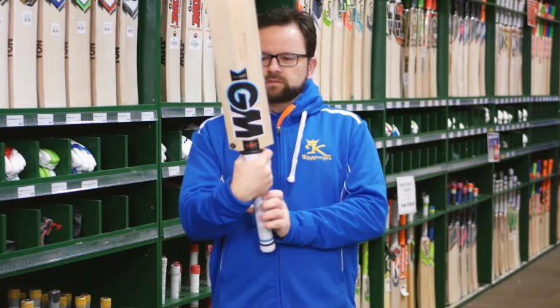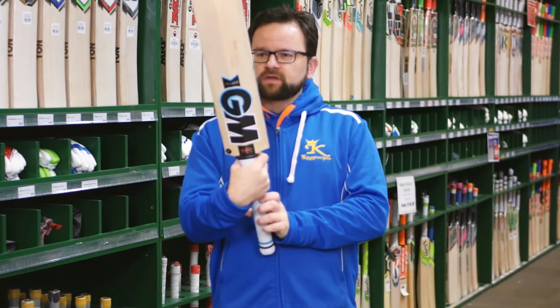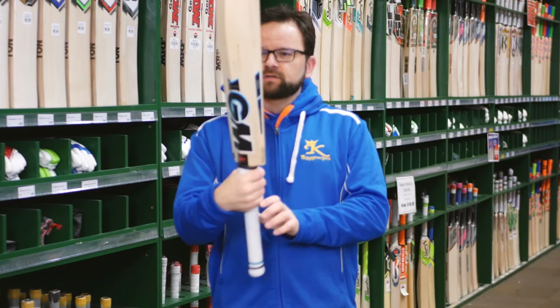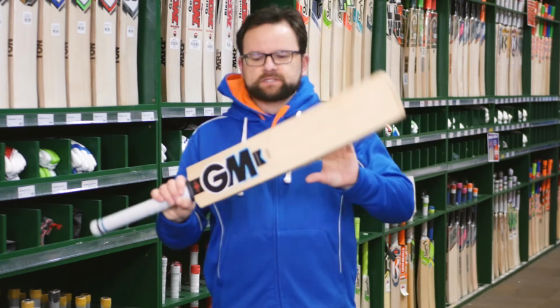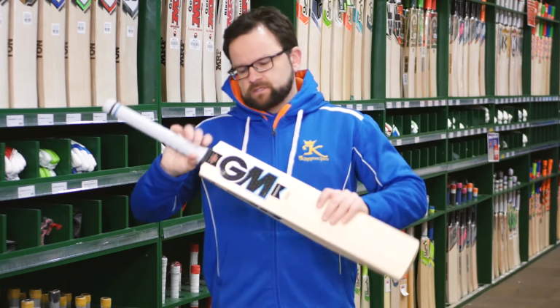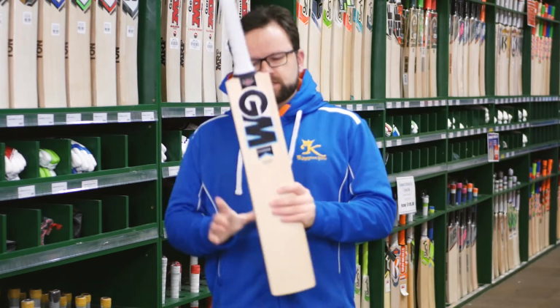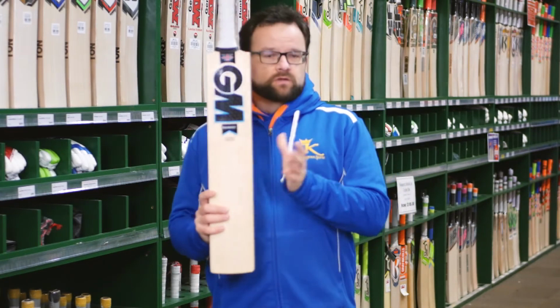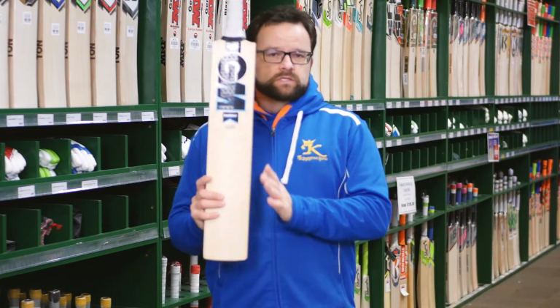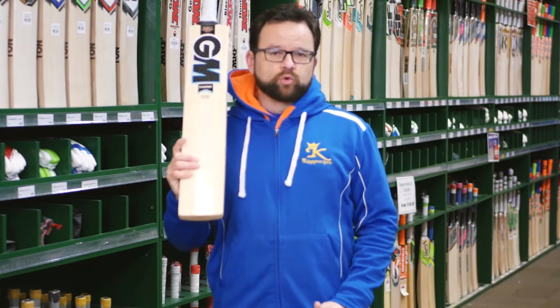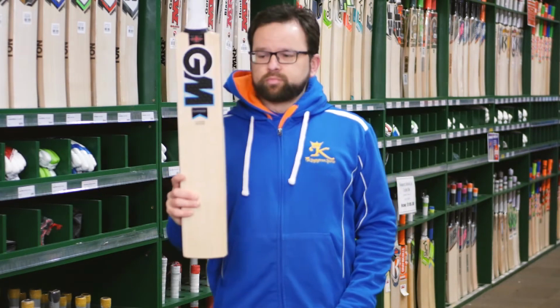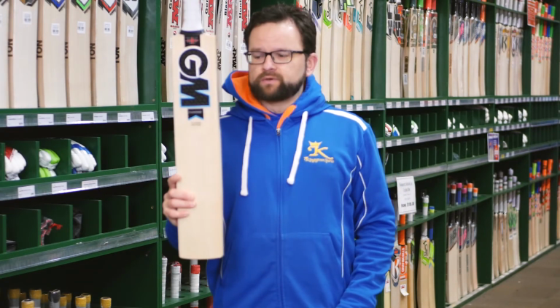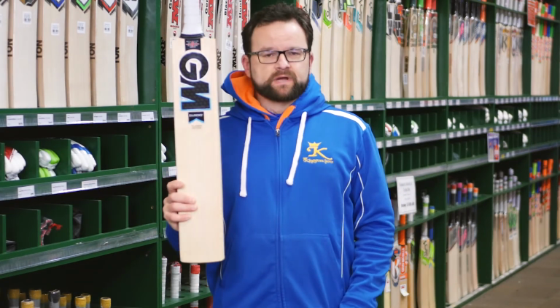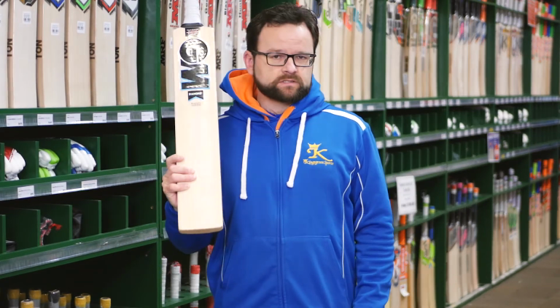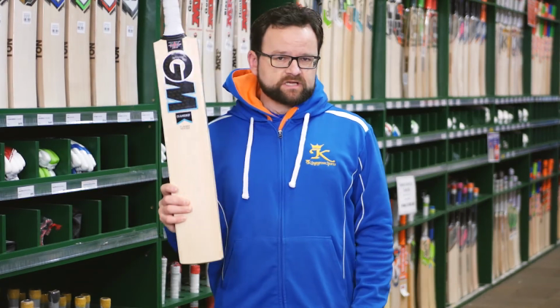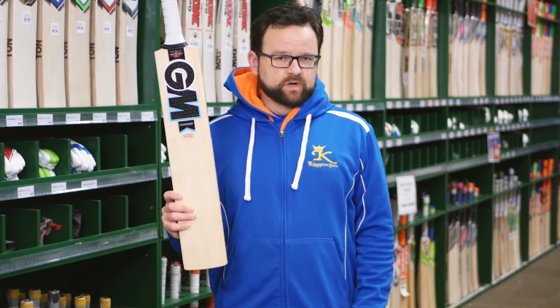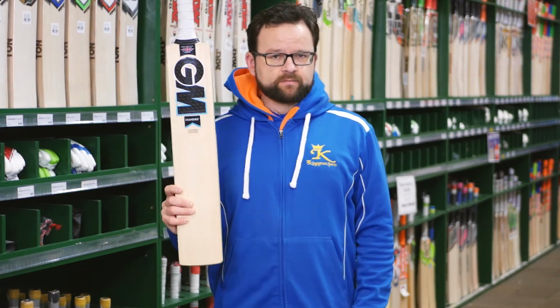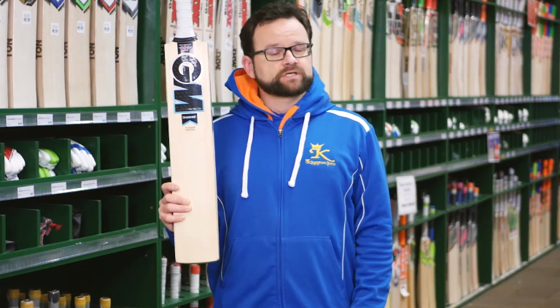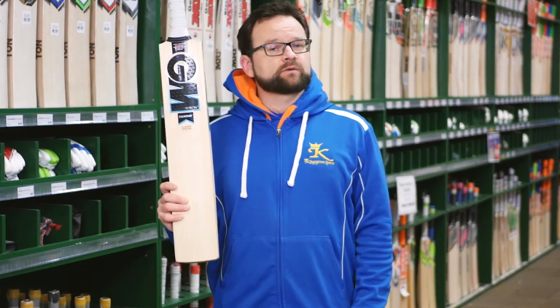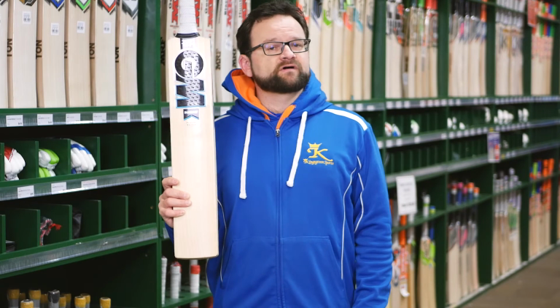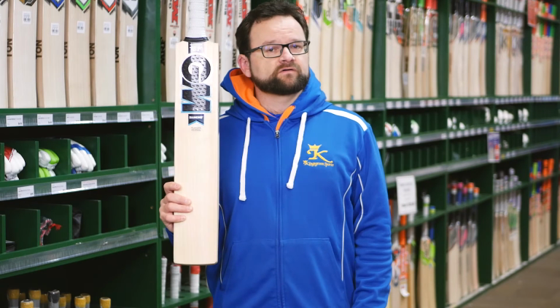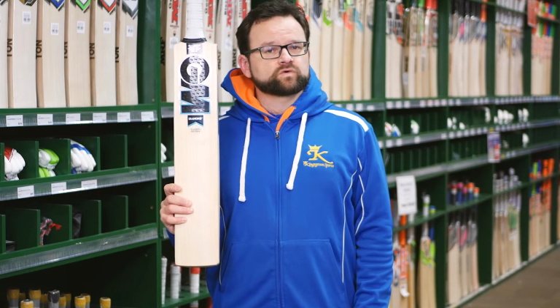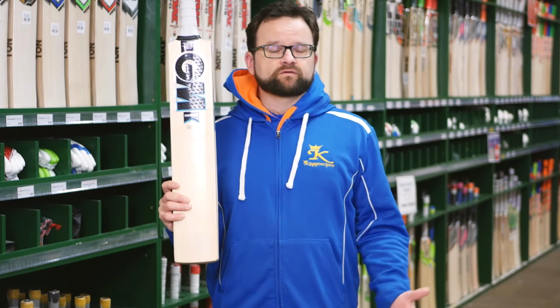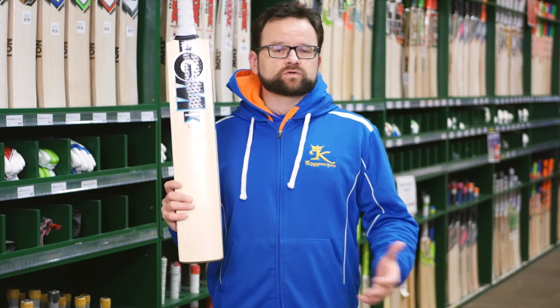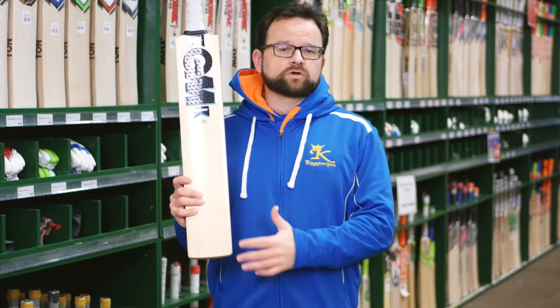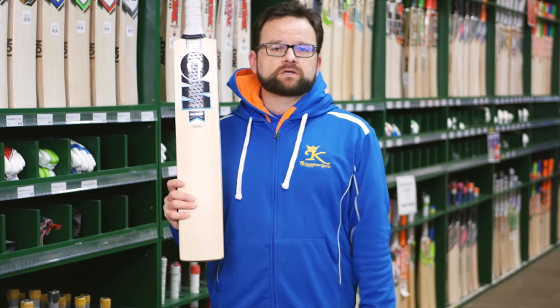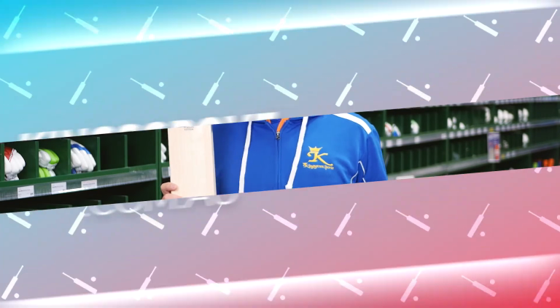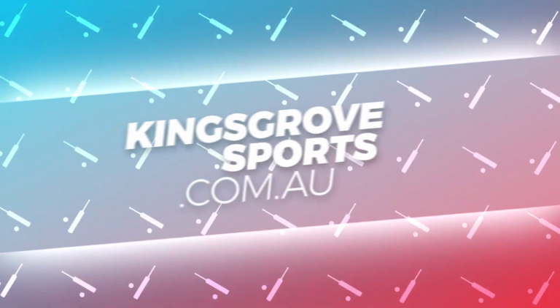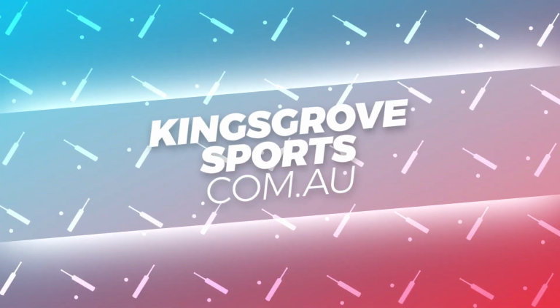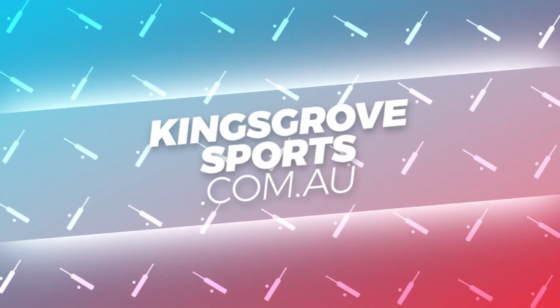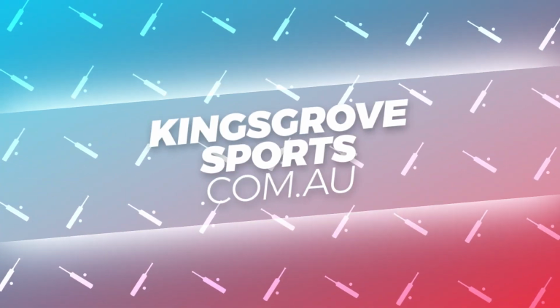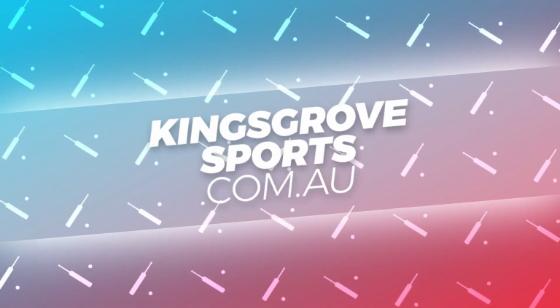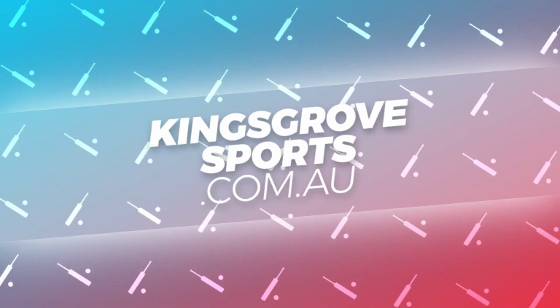Oval handle in these. If you want more player edition bats, definitely one to come in and check out at one of our five stores, or of course online at kingsgrovesports.com.au.